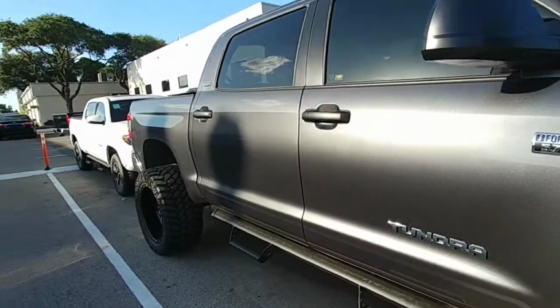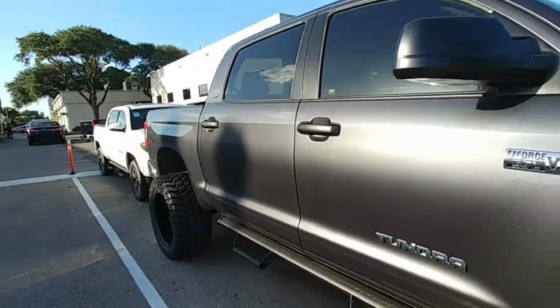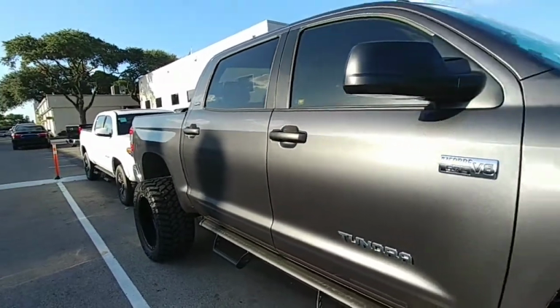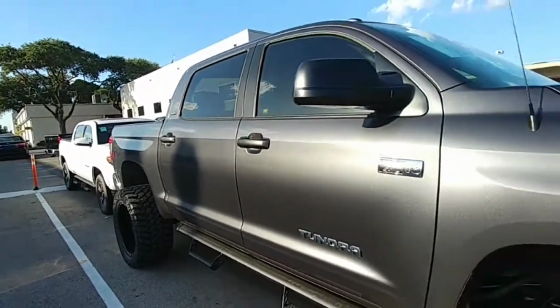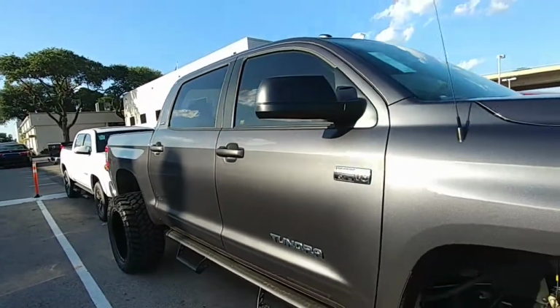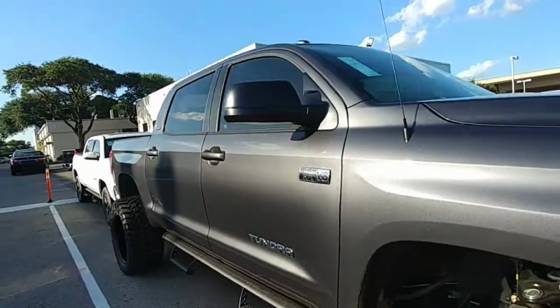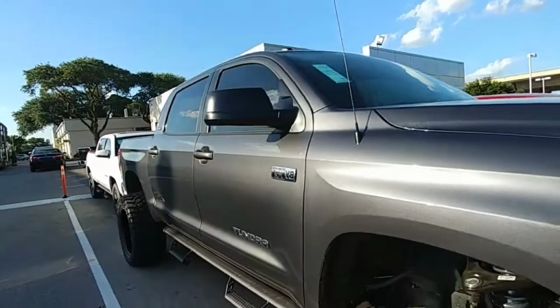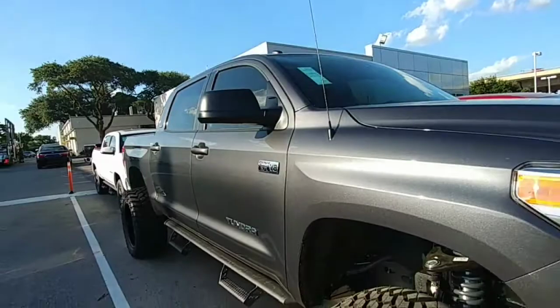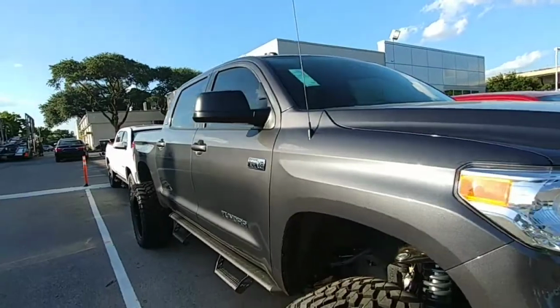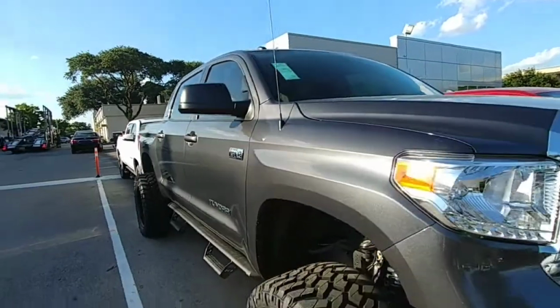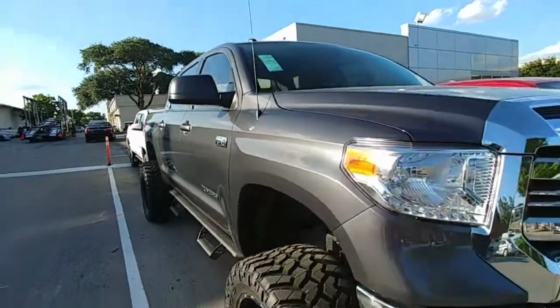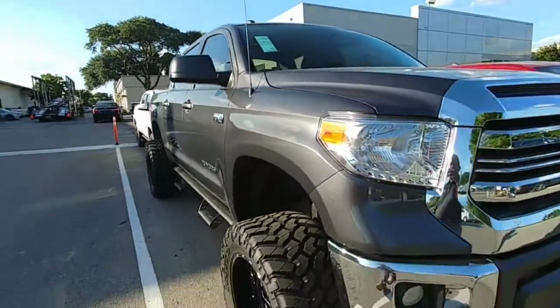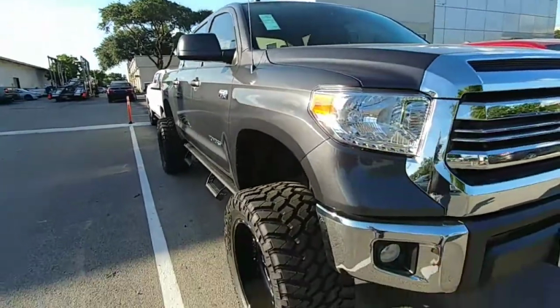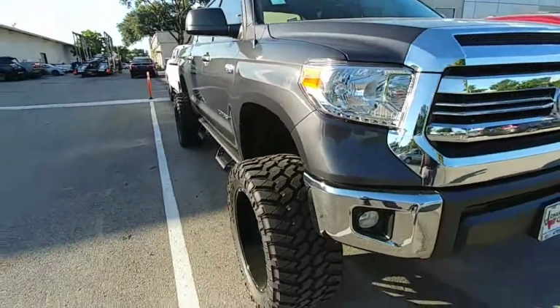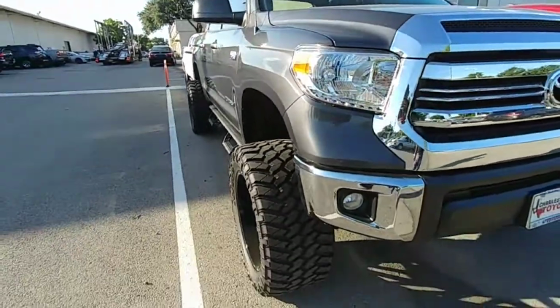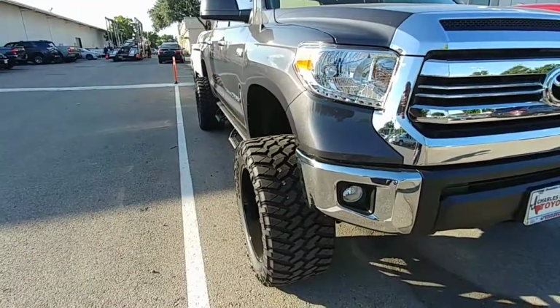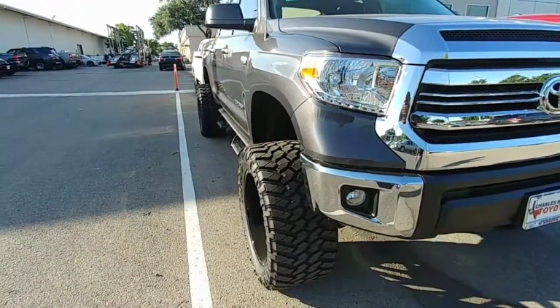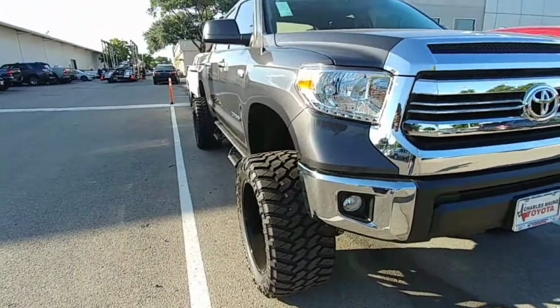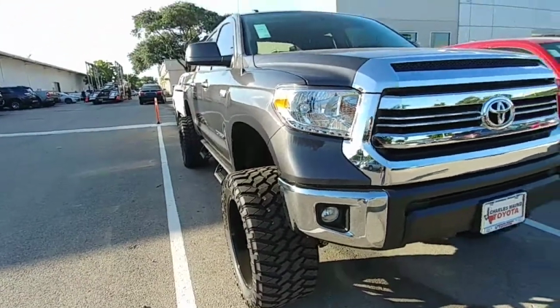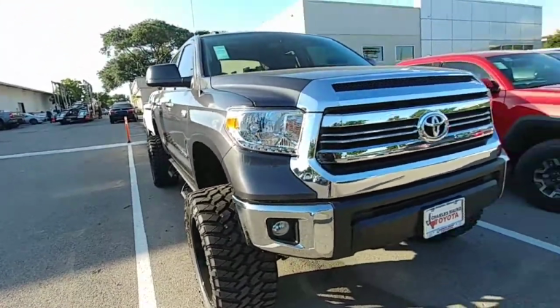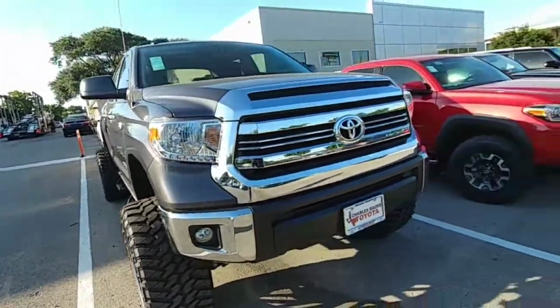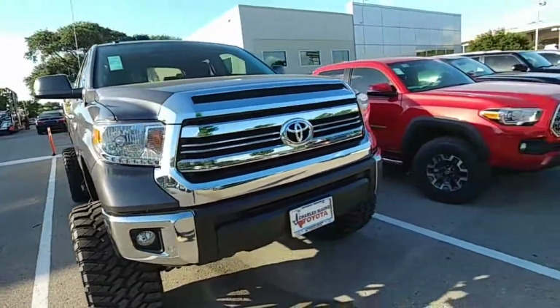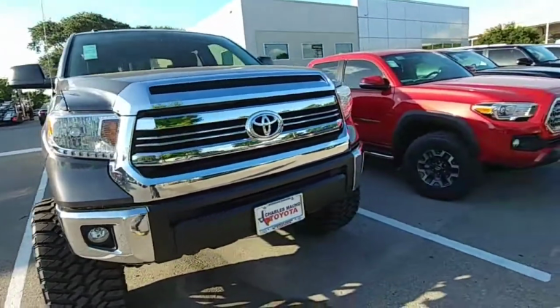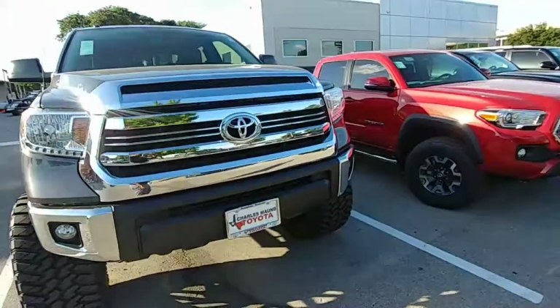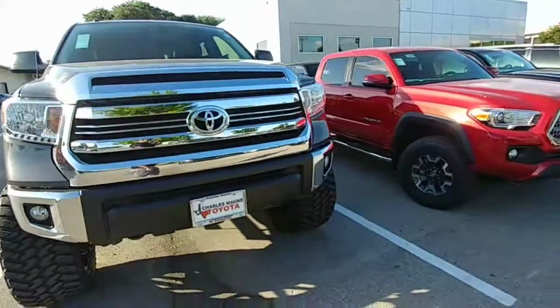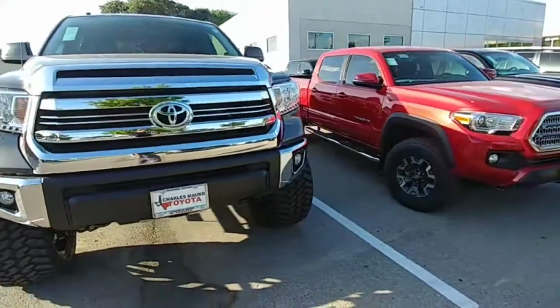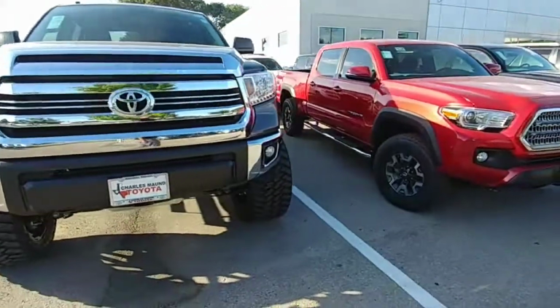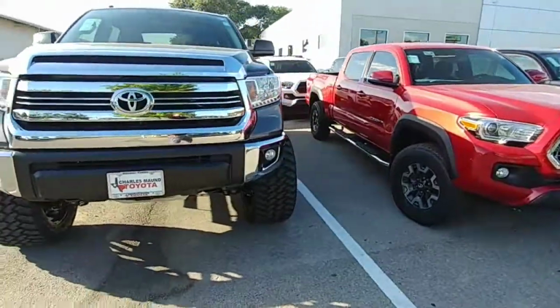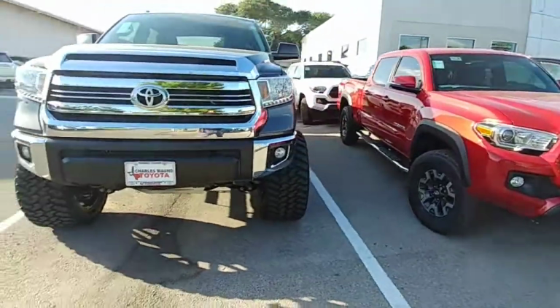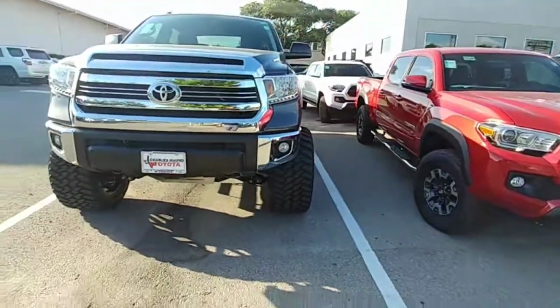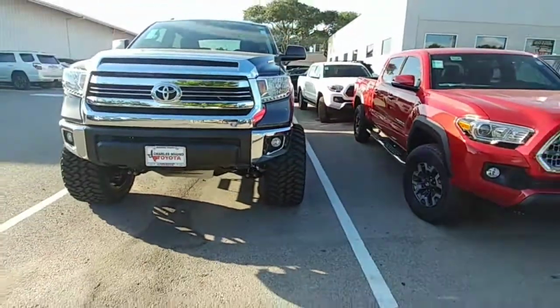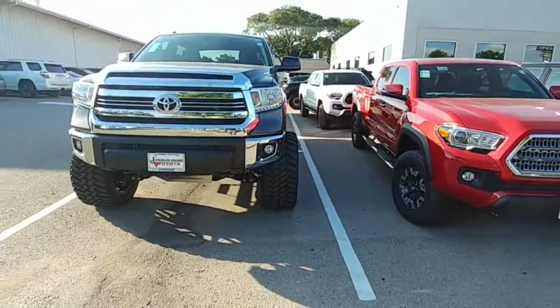This is what I like about our dealership — they do a lot of lifts on the Tundras. Let me step back so you can see the difference between Tundra and Tacoma here.